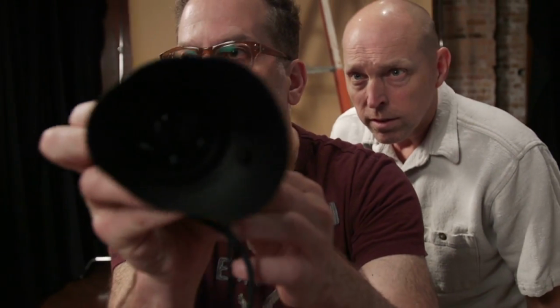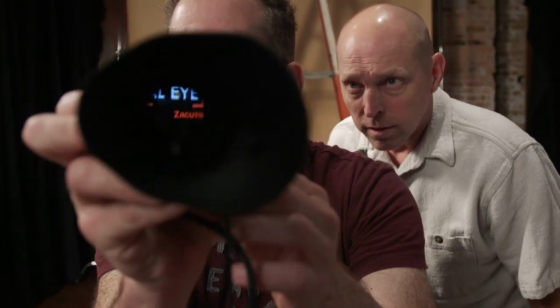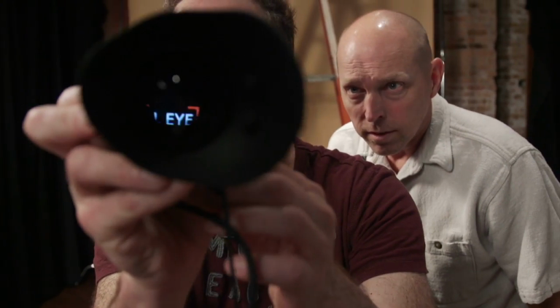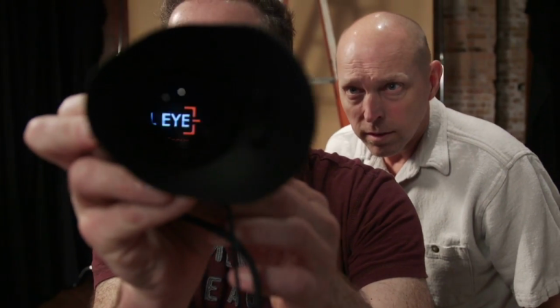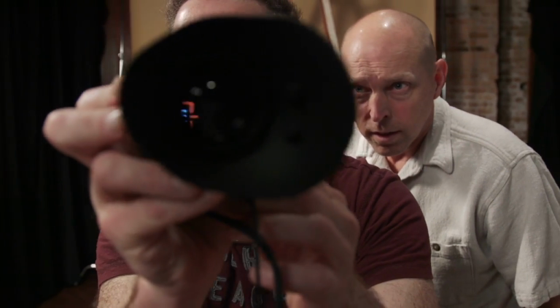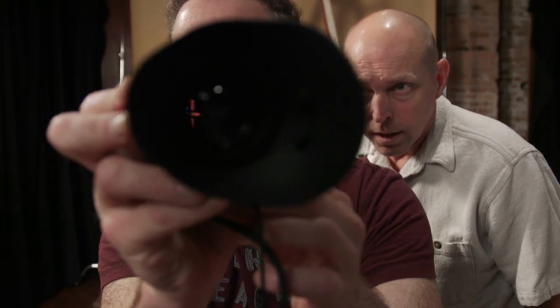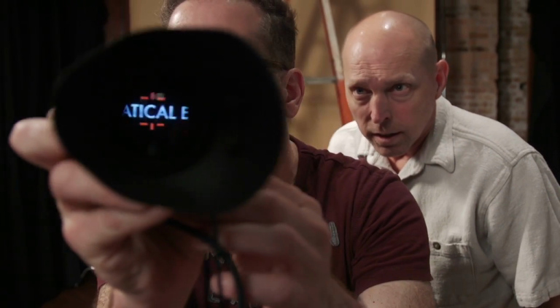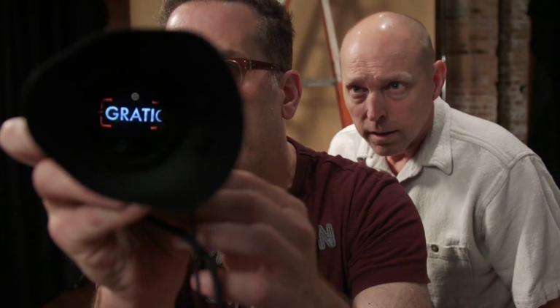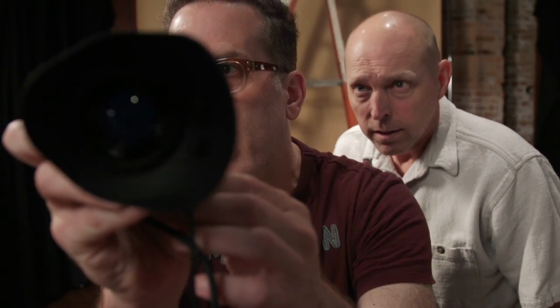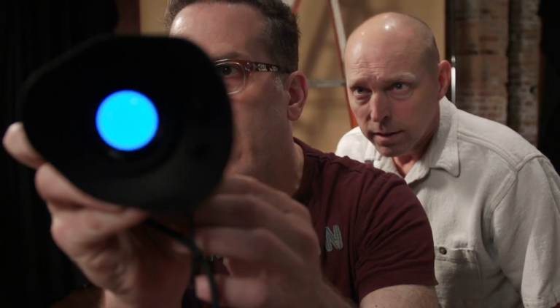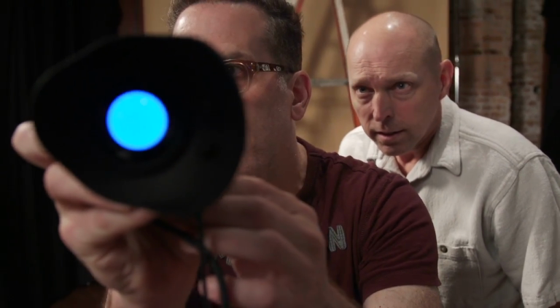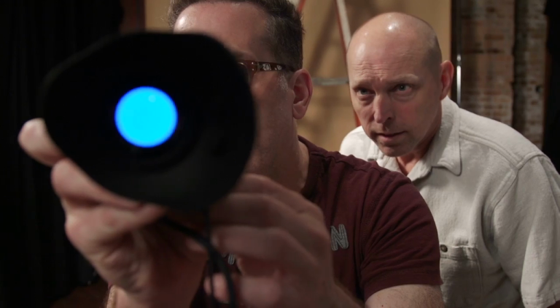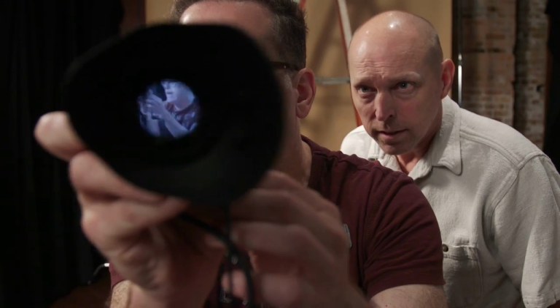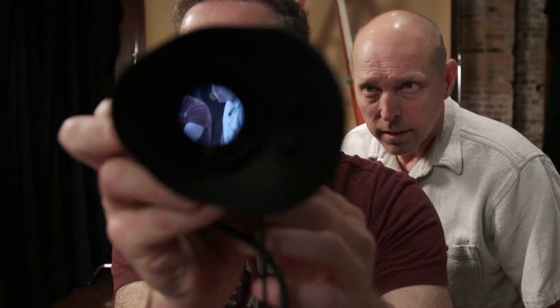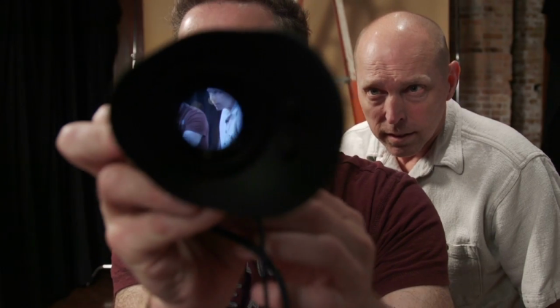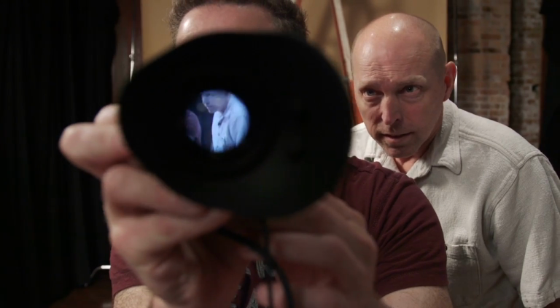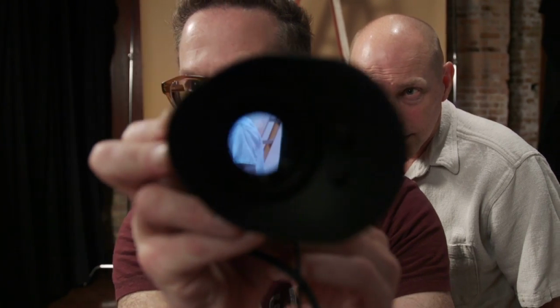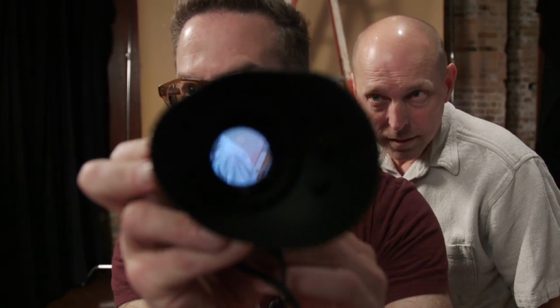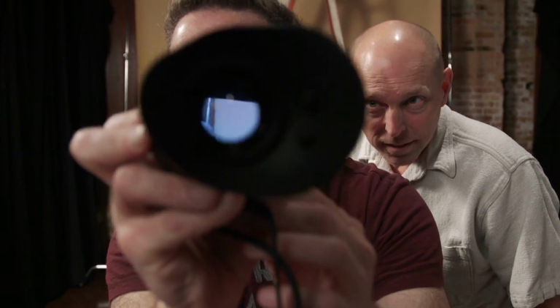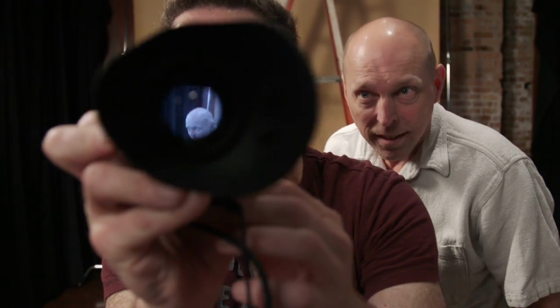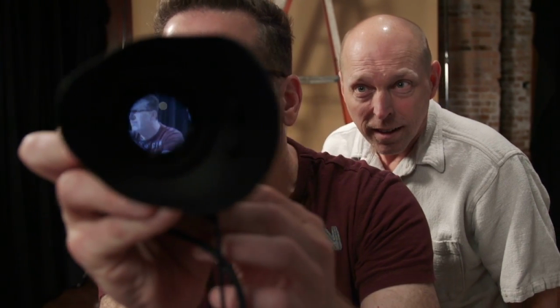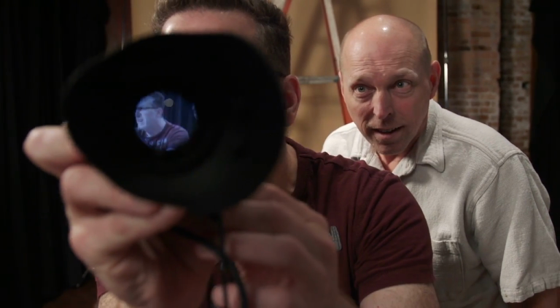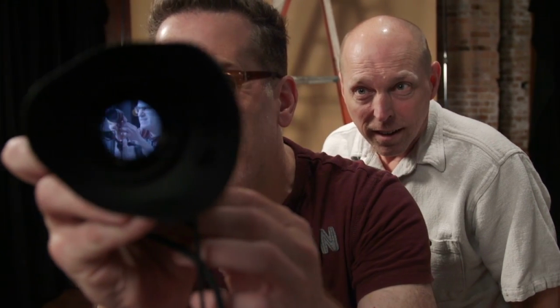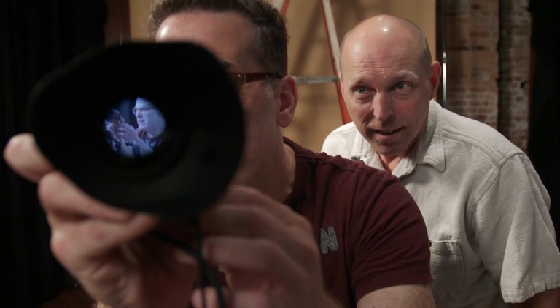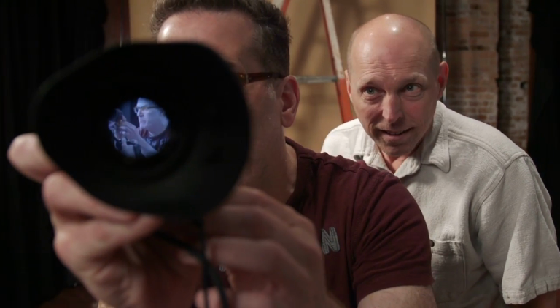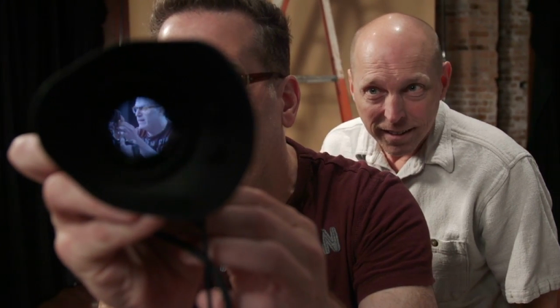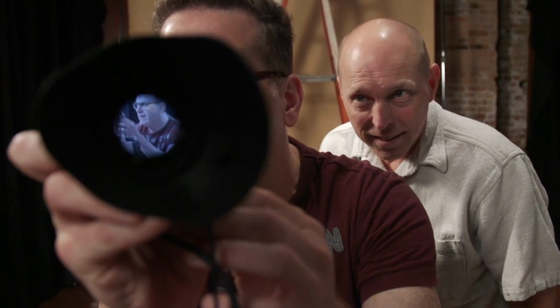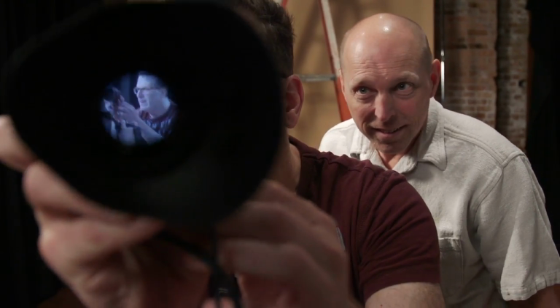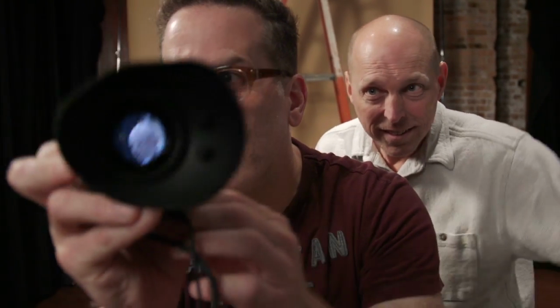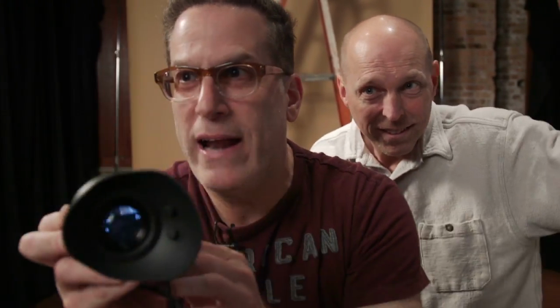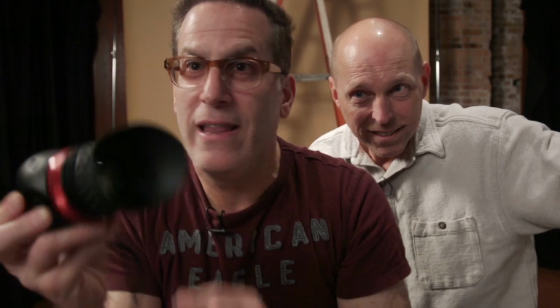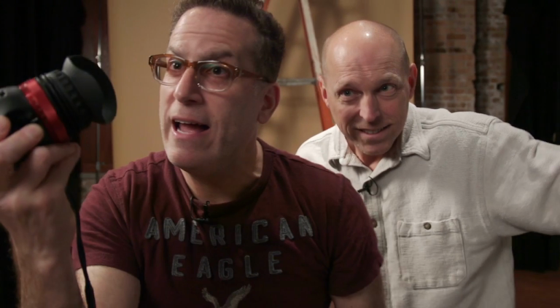There we go. Gradical Eye — it's powering up. Look at that. Fast power up. There's Jens. There's me. Gradical Eye.